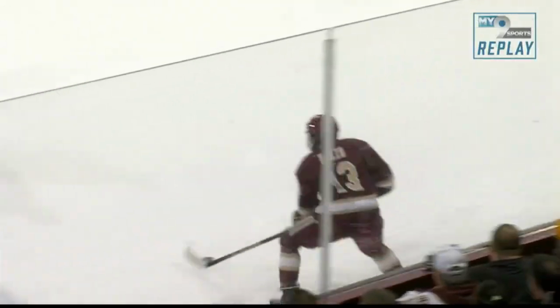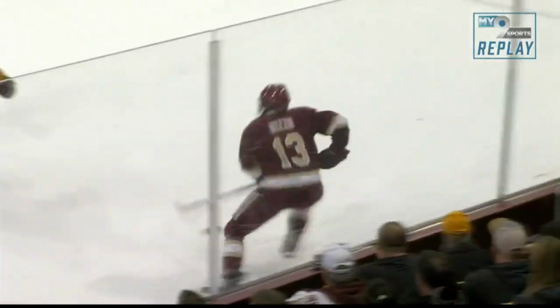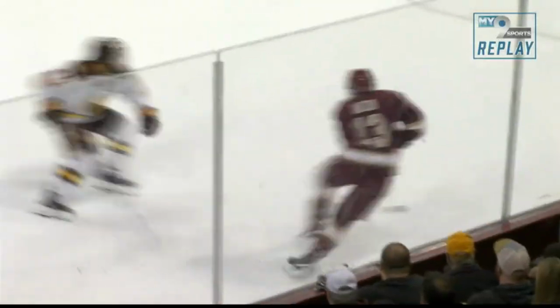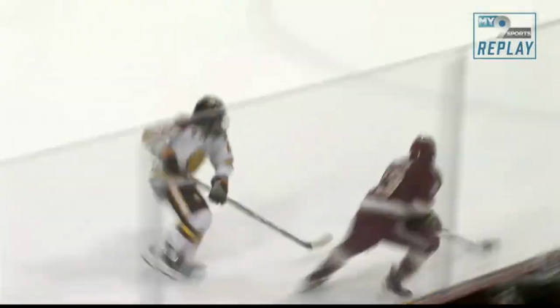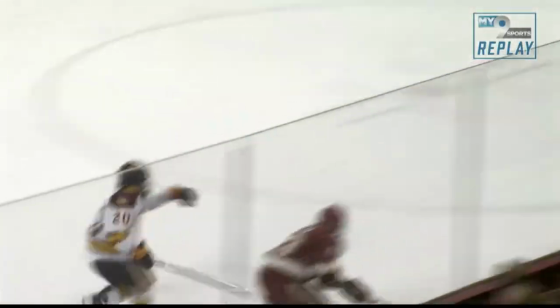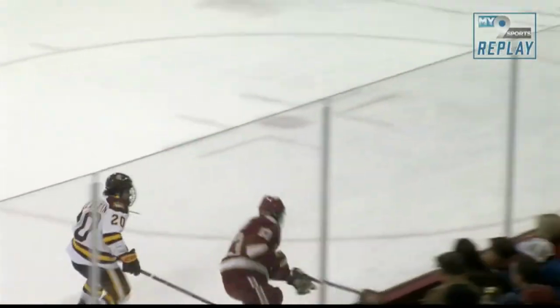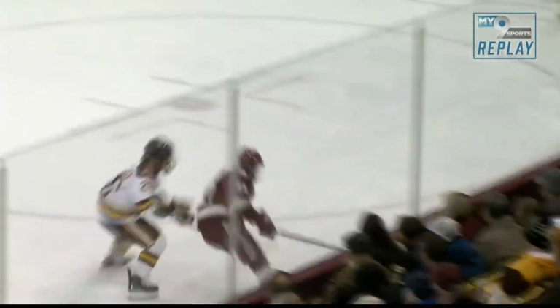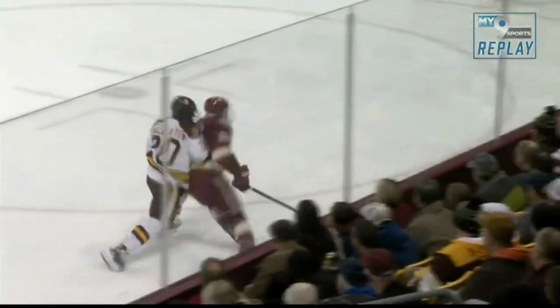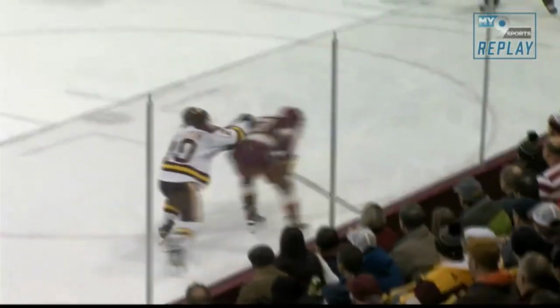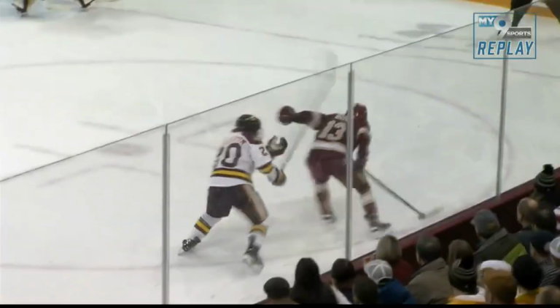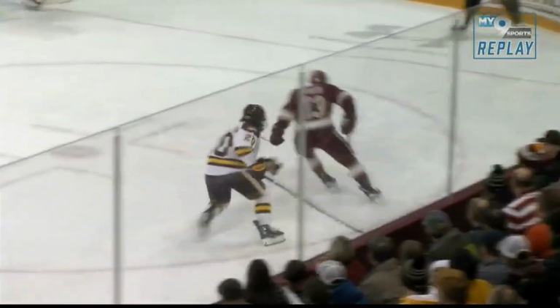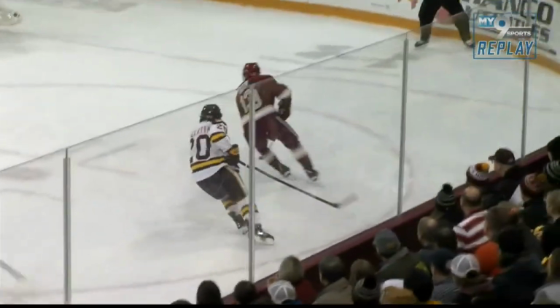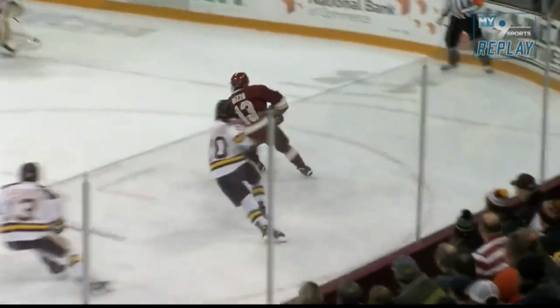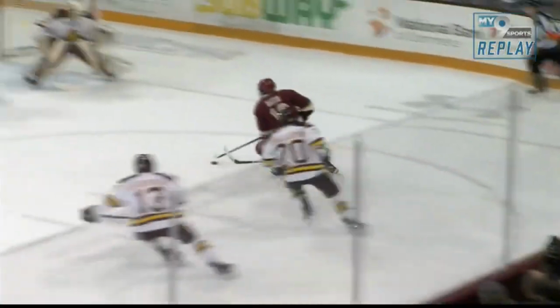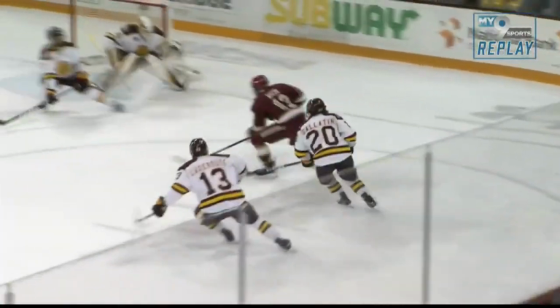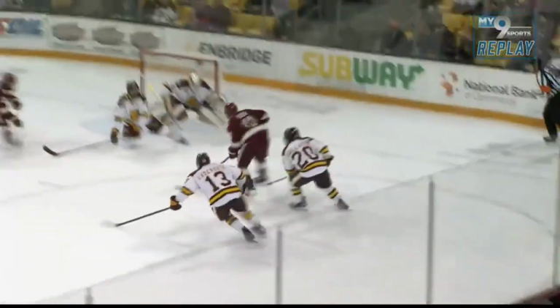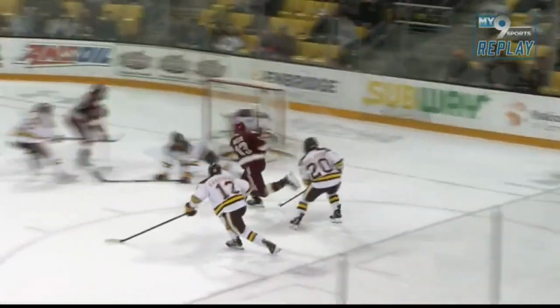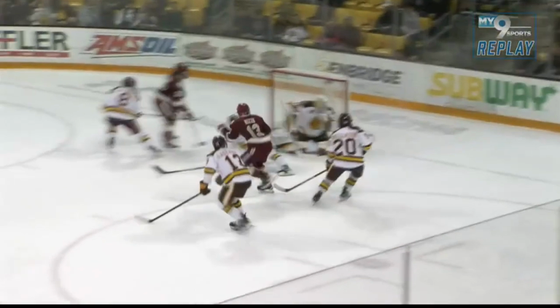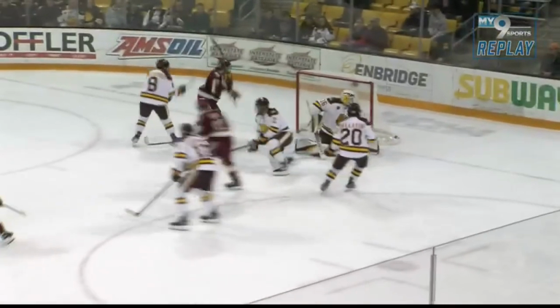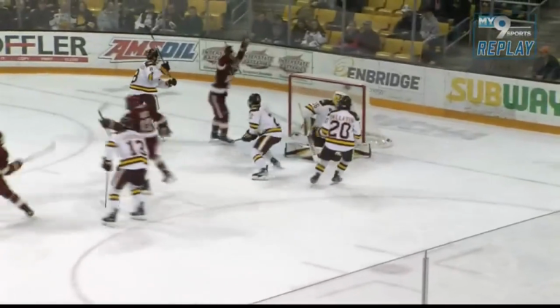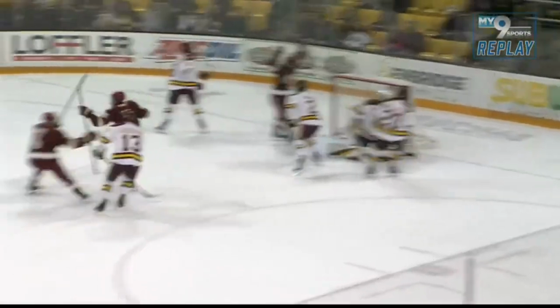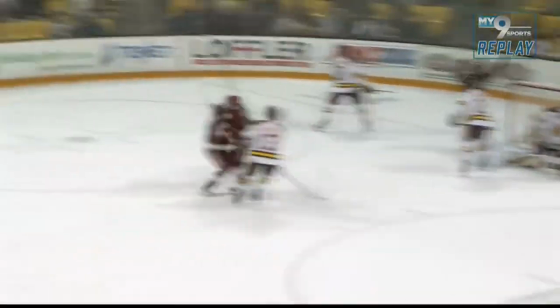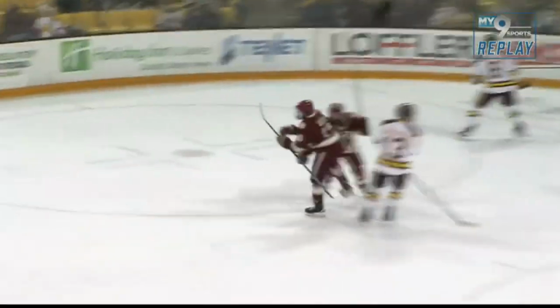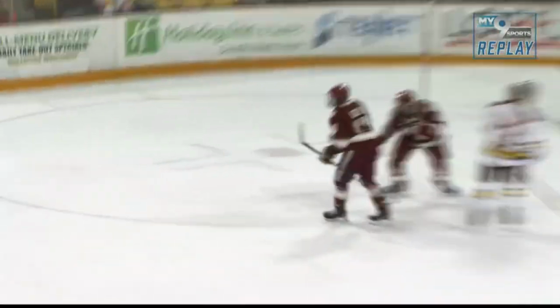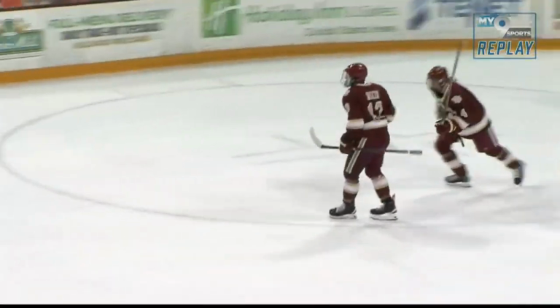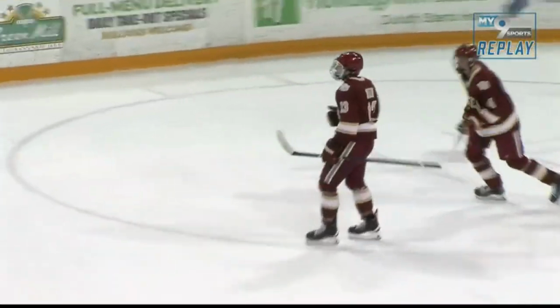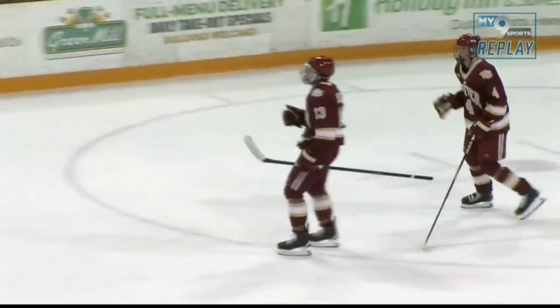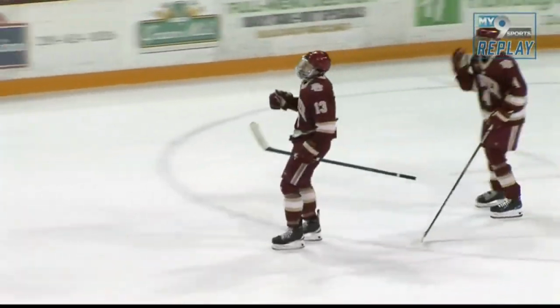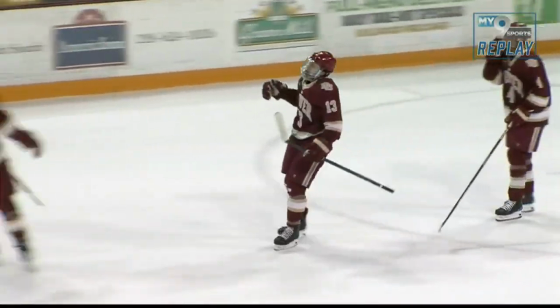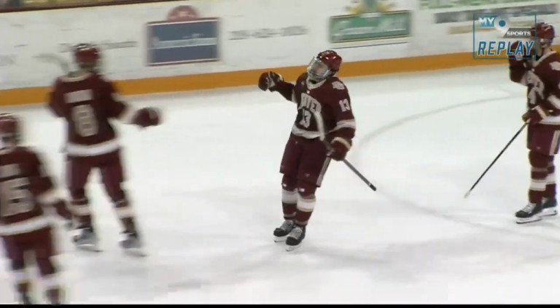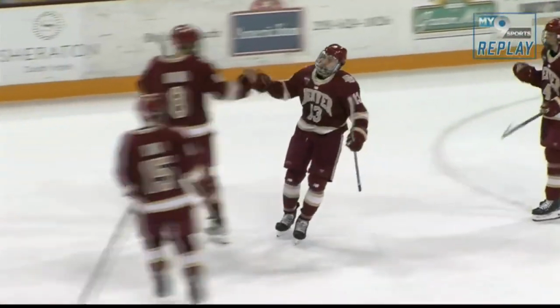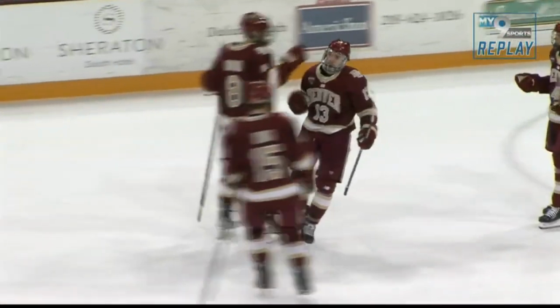Well, pretty tough play here. Owen Gallatin gets caught on the wrong side — you can see right there. Instead of staying on that defensive side, he tries to go for the hit there instead.